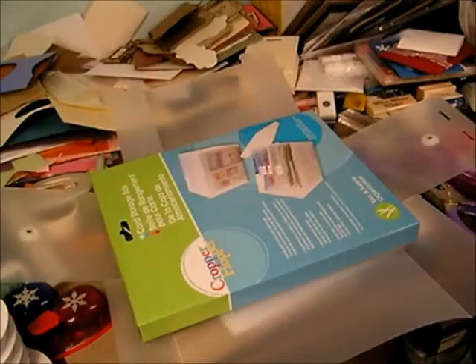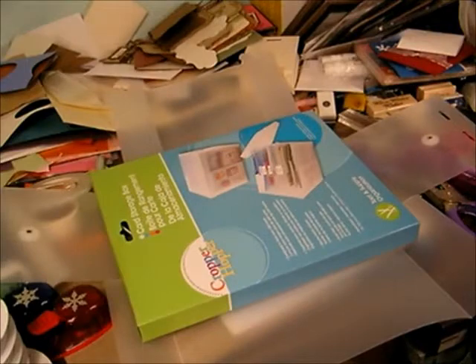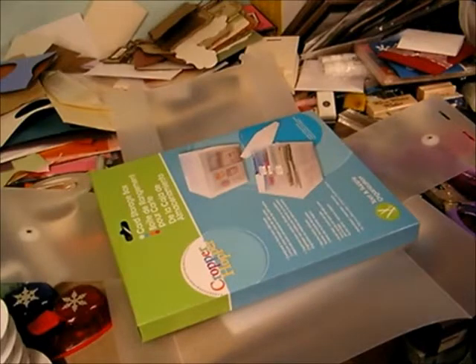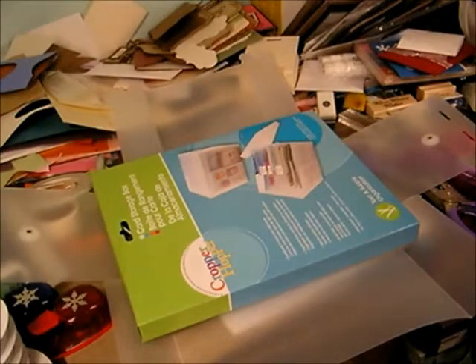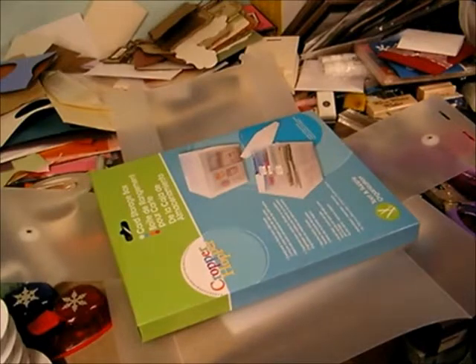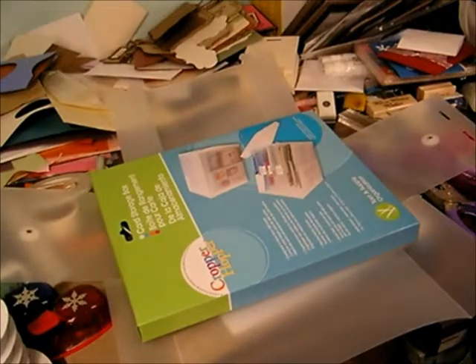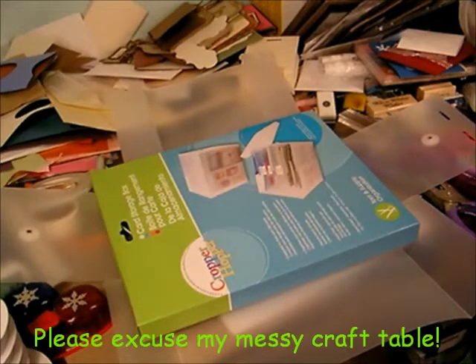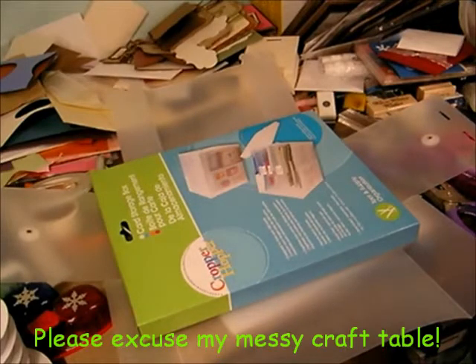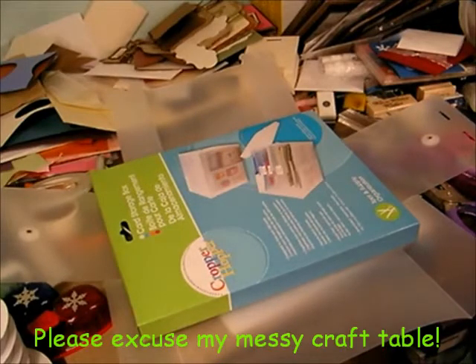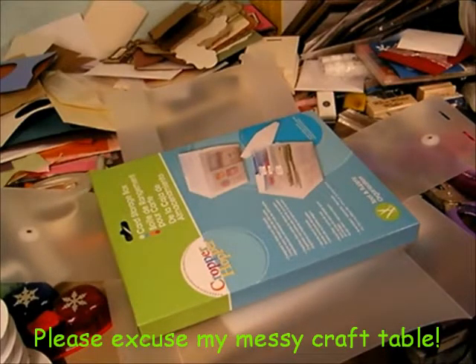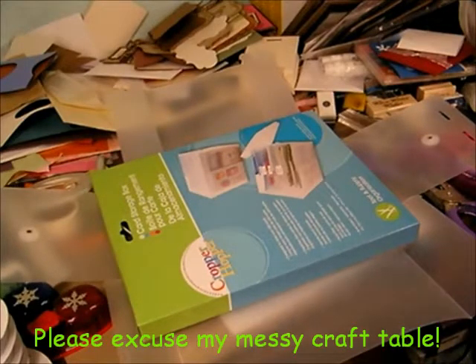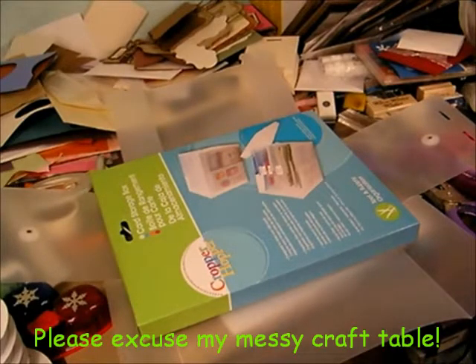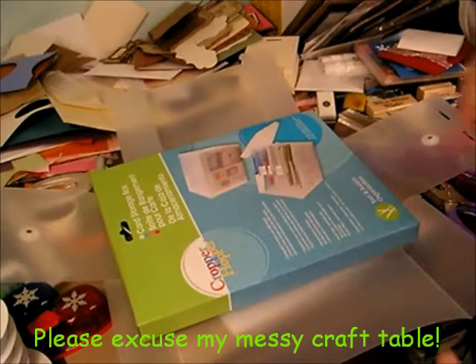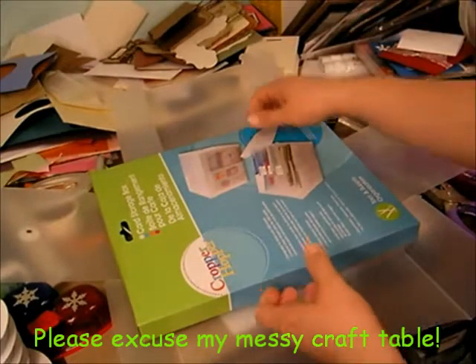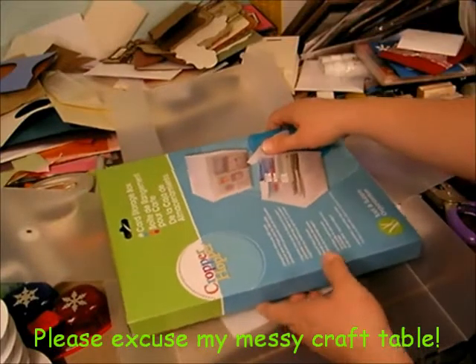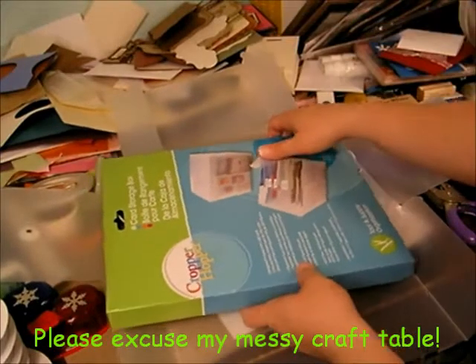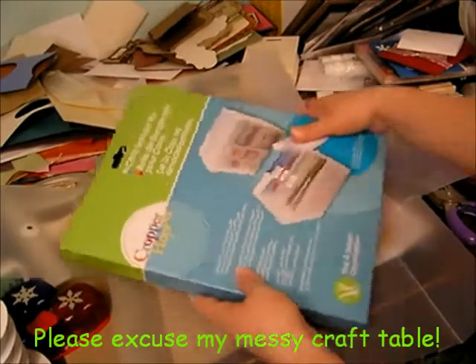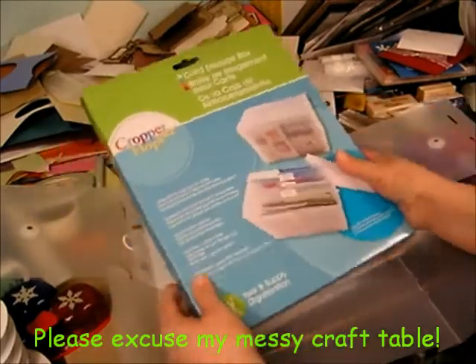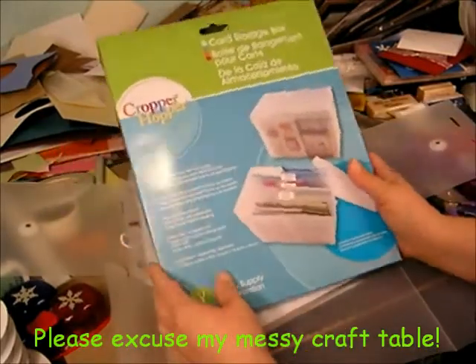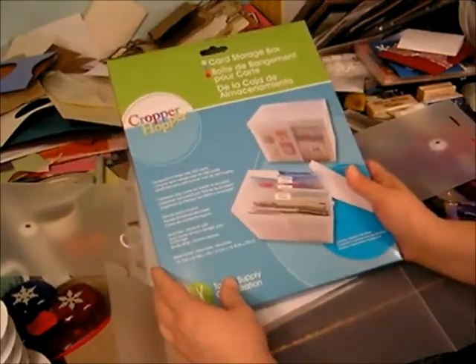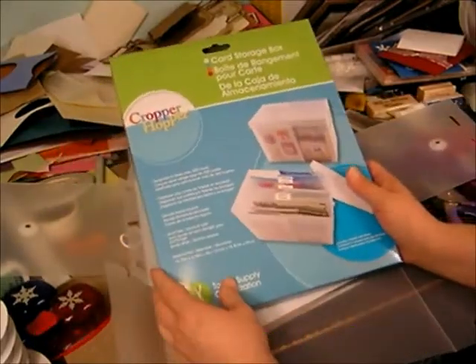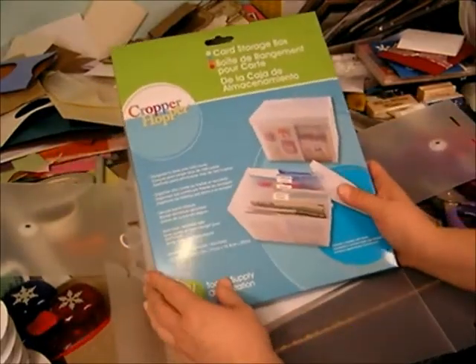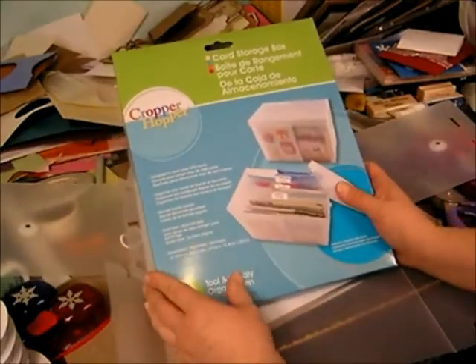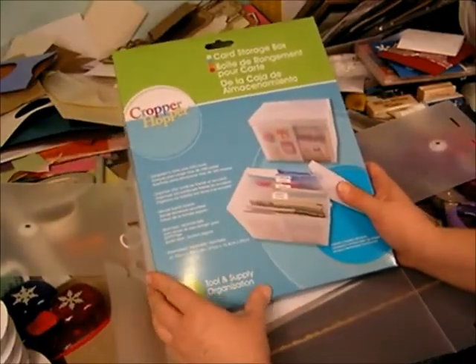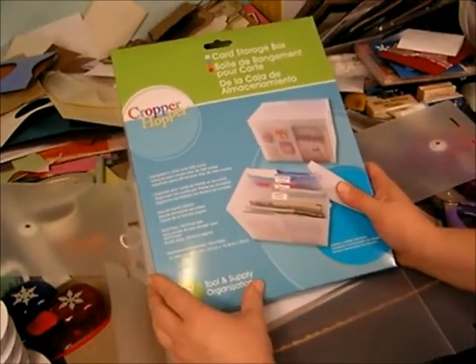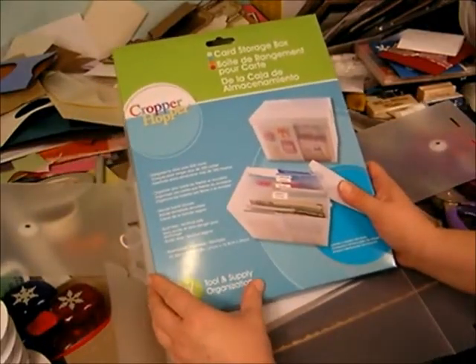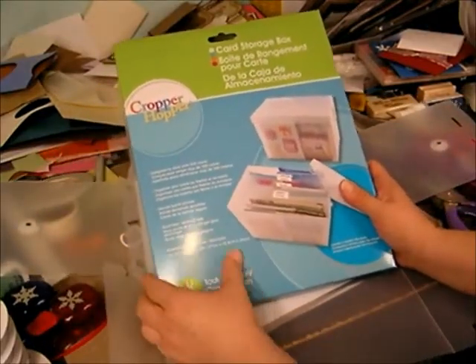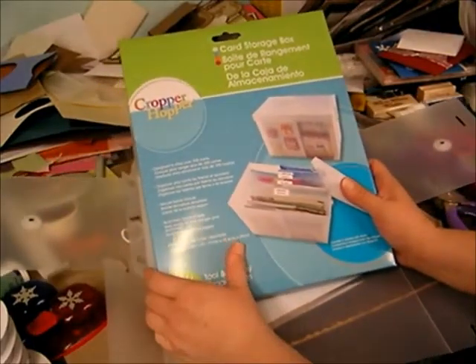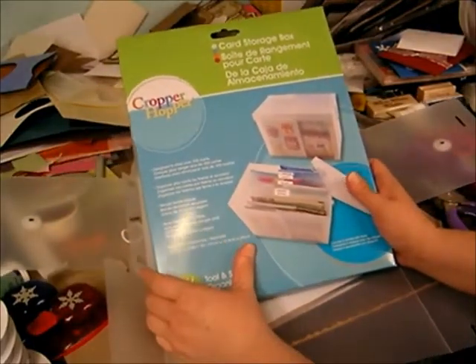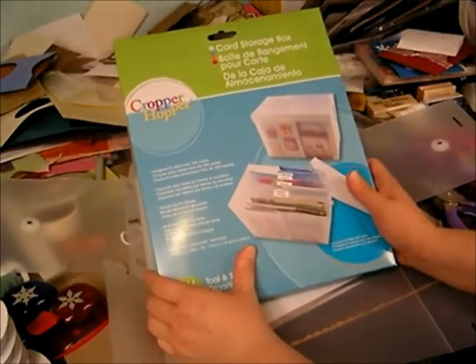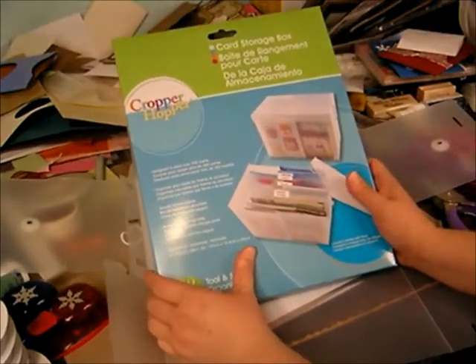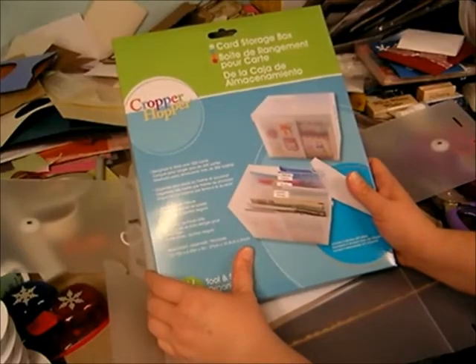Hi, Becky Allred, Becky's Craft Room. Just want to show you the Cropper Hopper Card Storage Box. I'm a card maker, so I find this really a great new product. Excited about it.